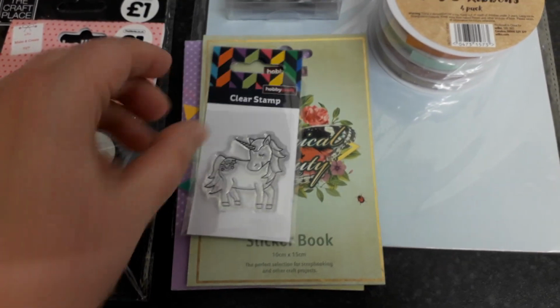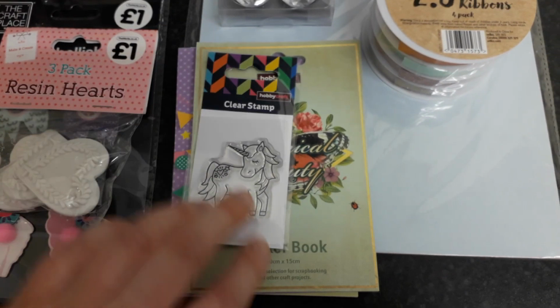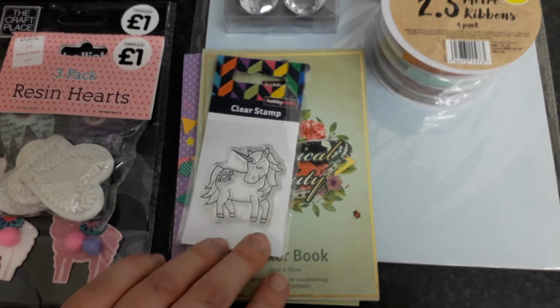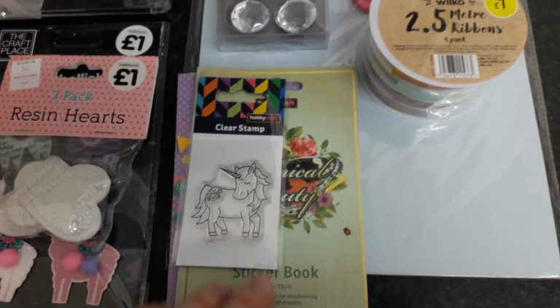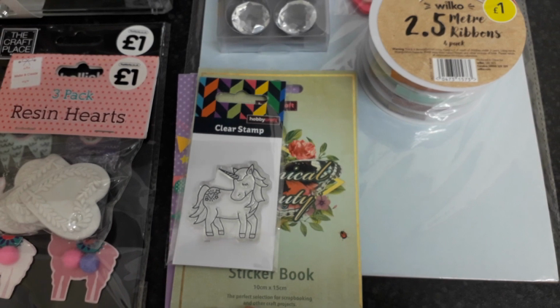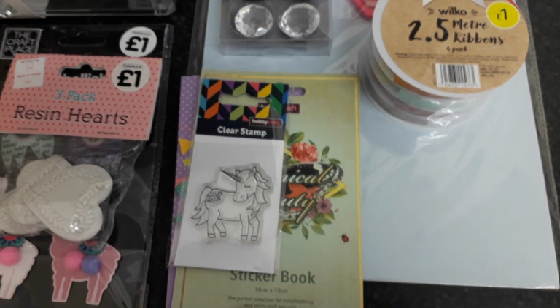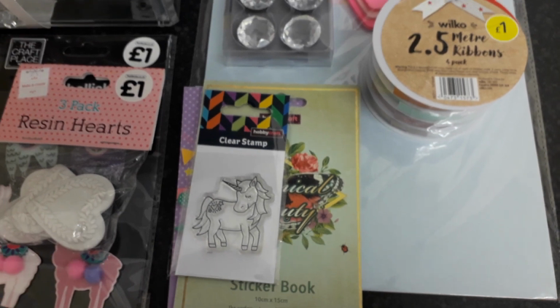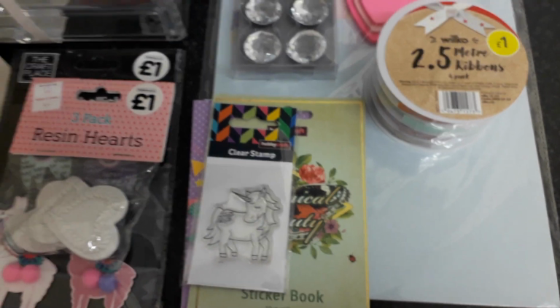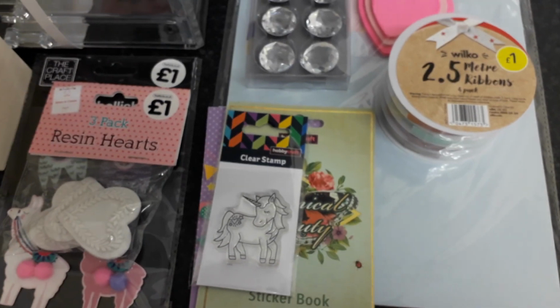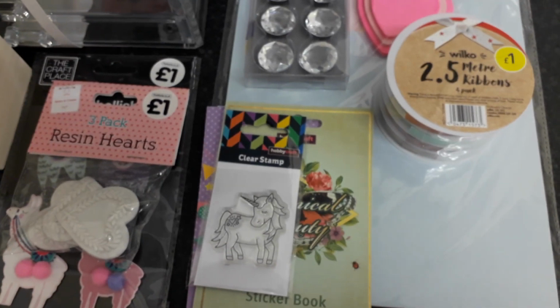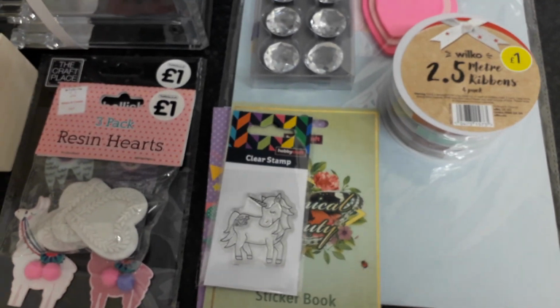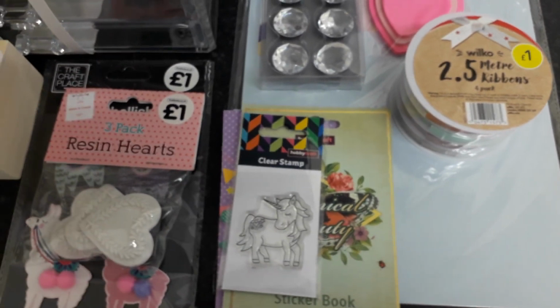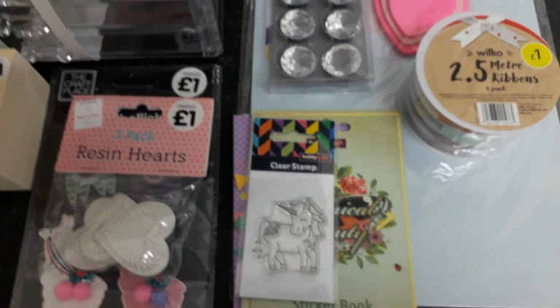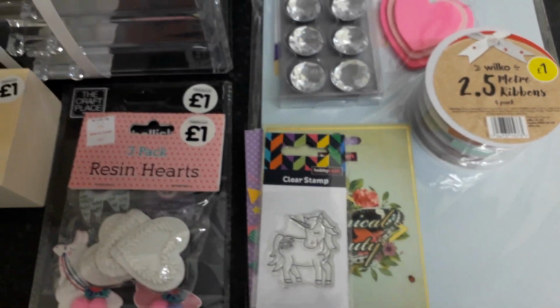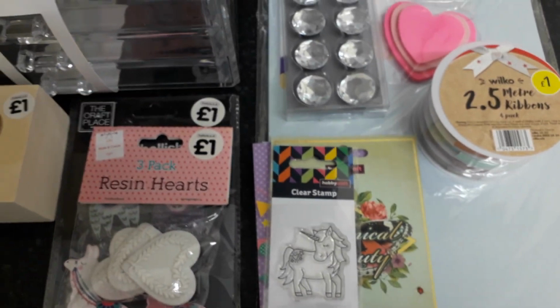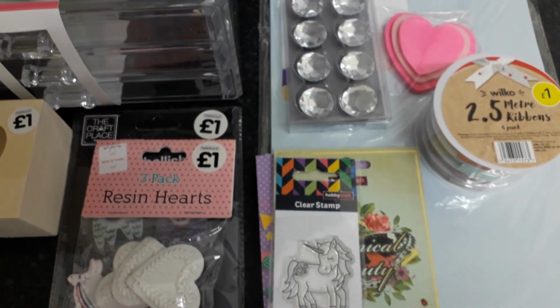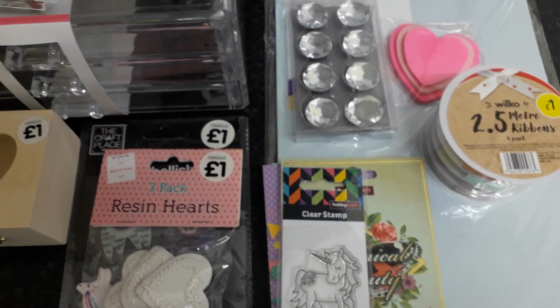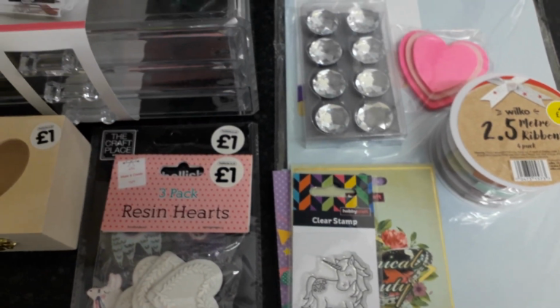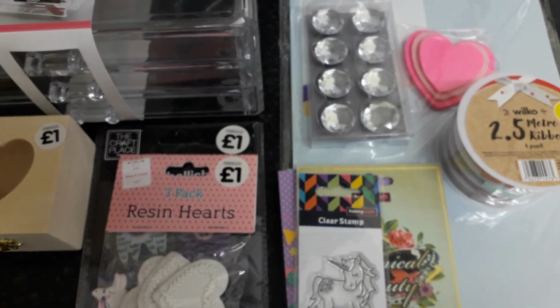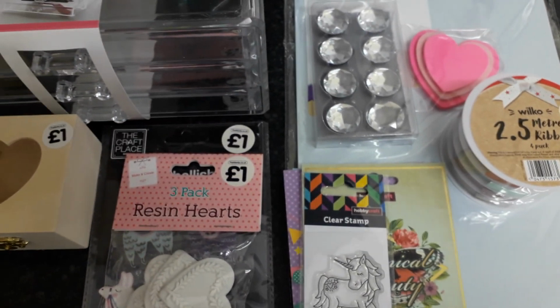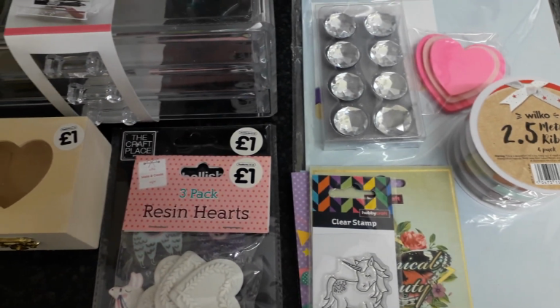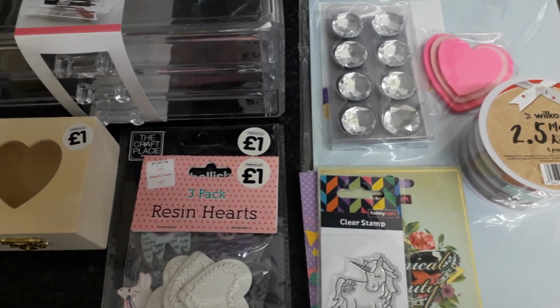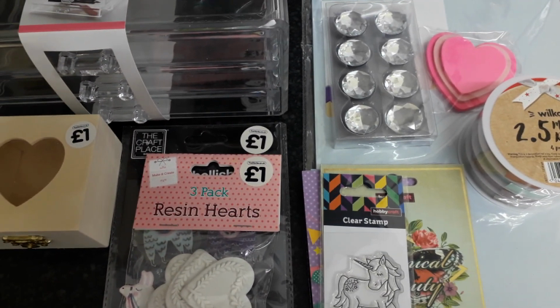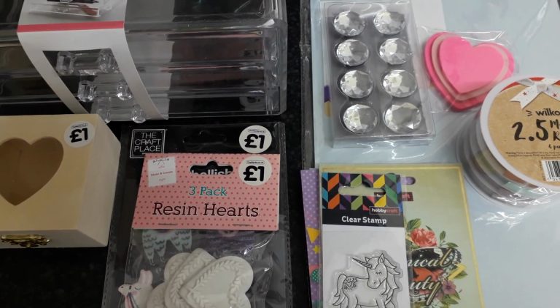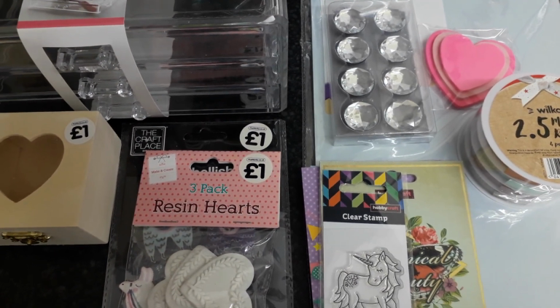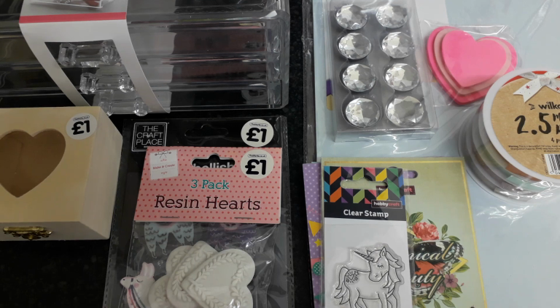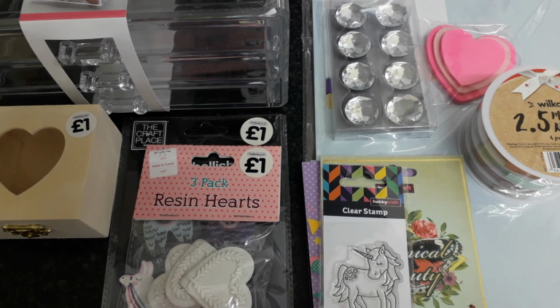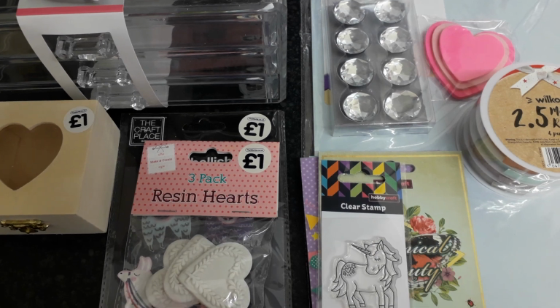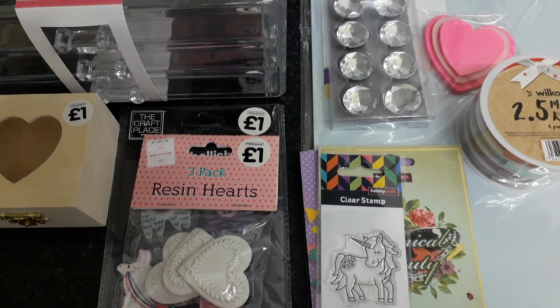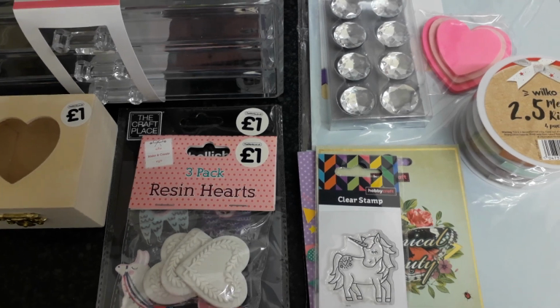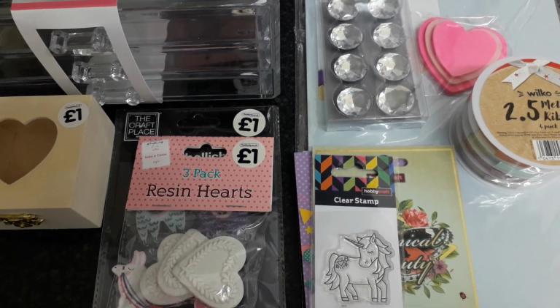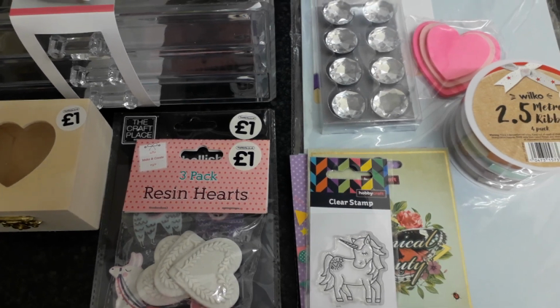So that's my haul from Wilco, The Works, and Hobbycraft. Thanks for watching and I'll see you in my next video — bye!